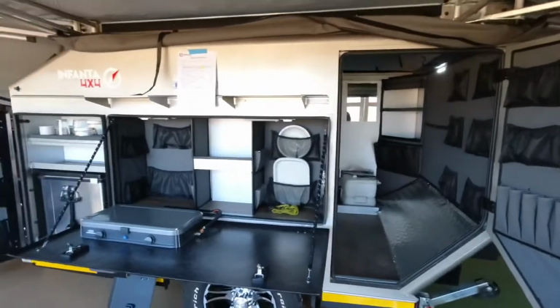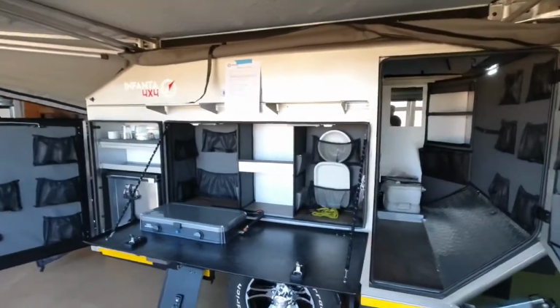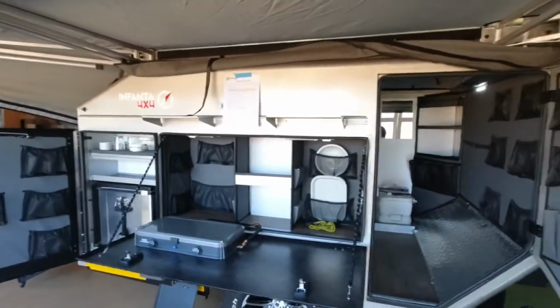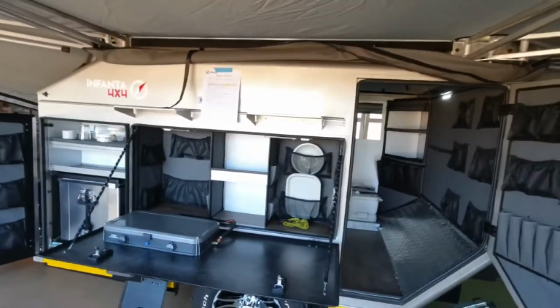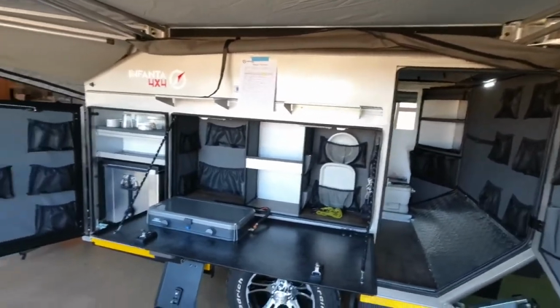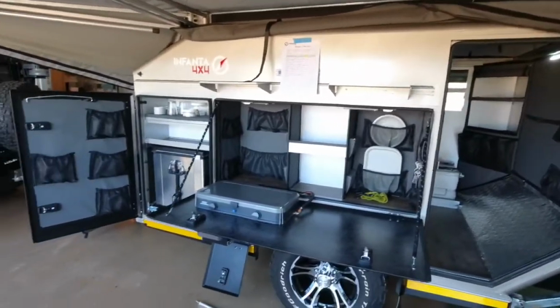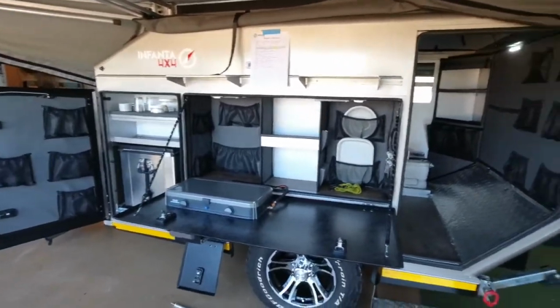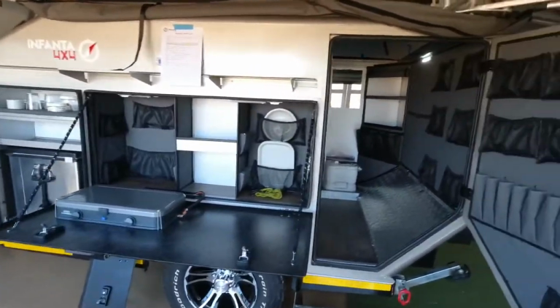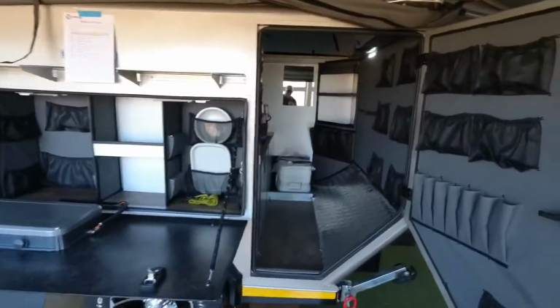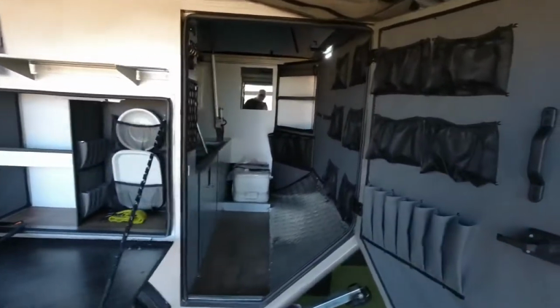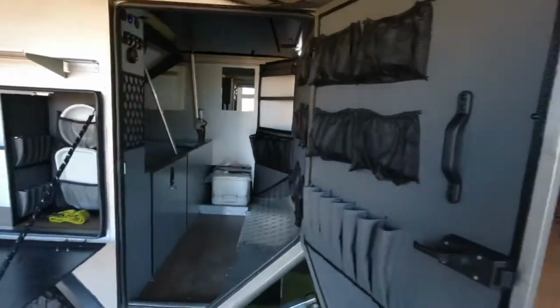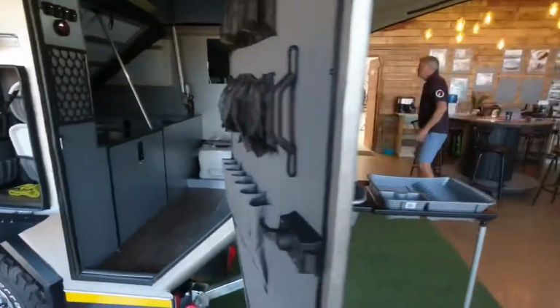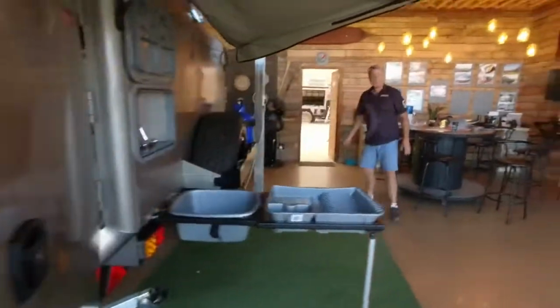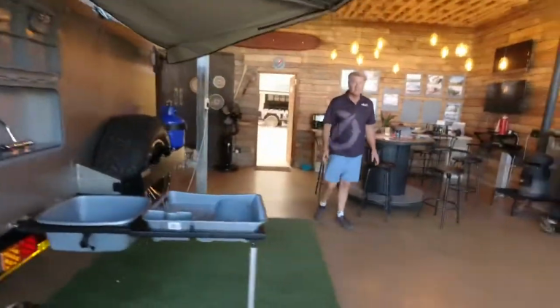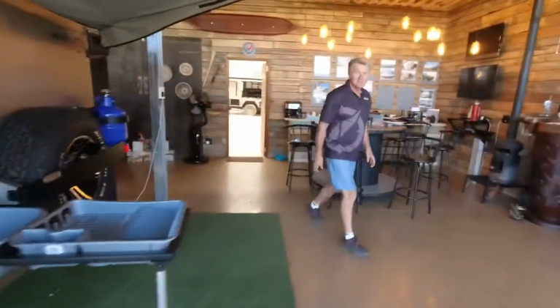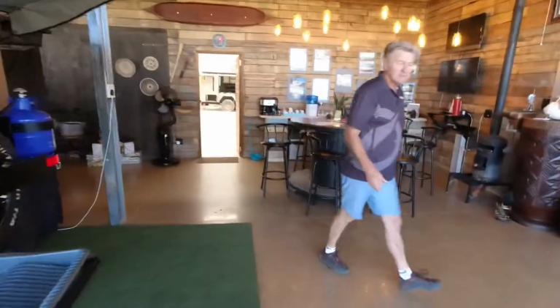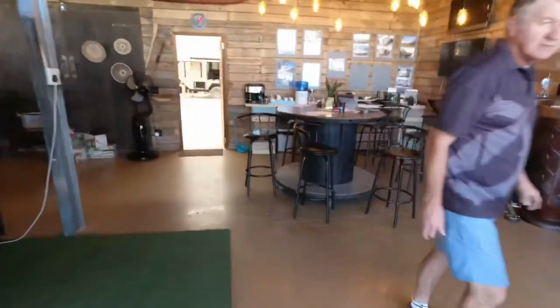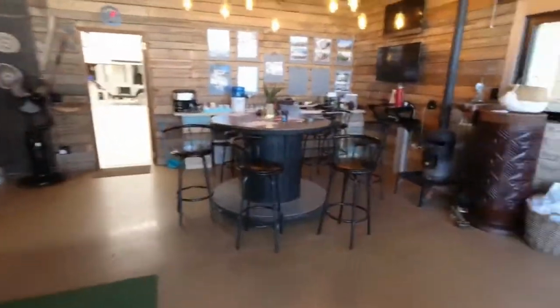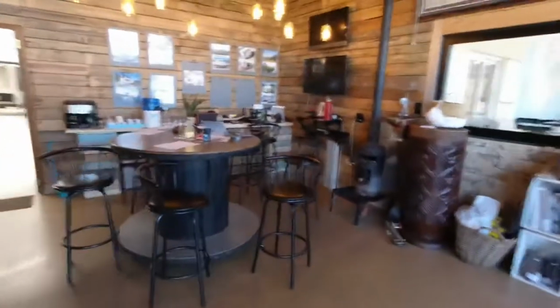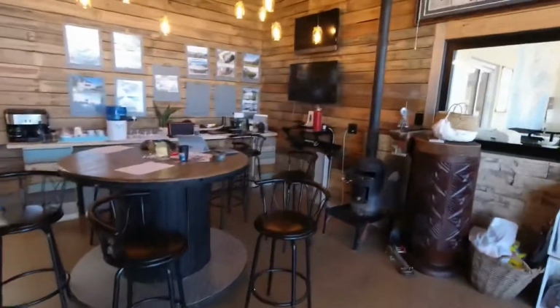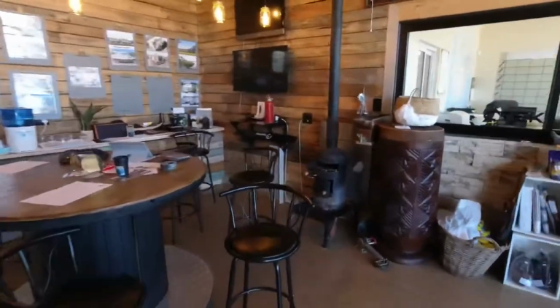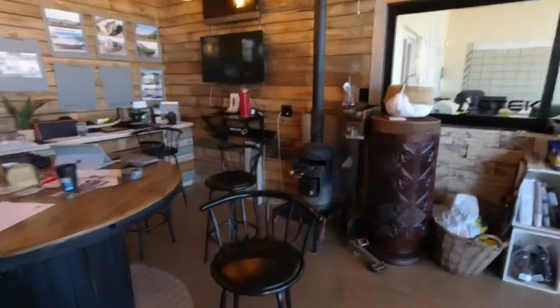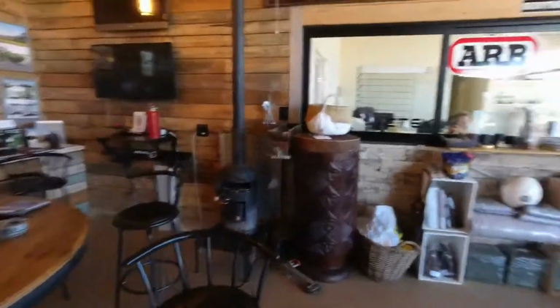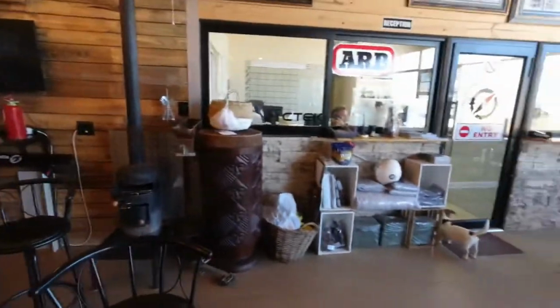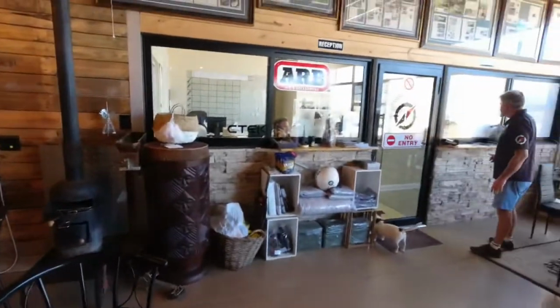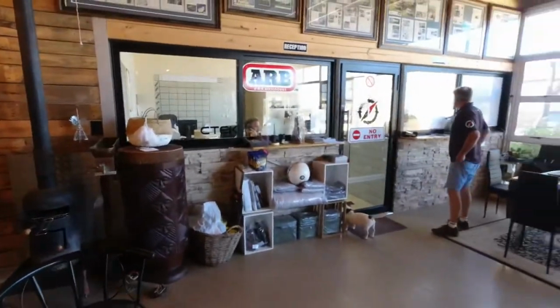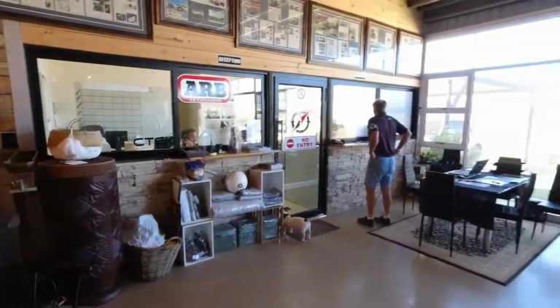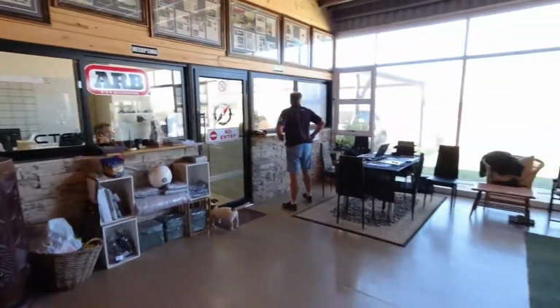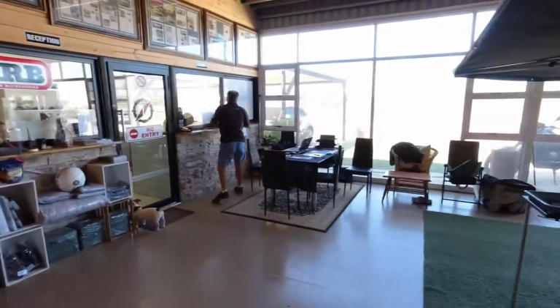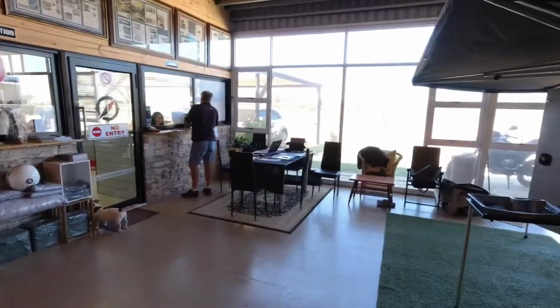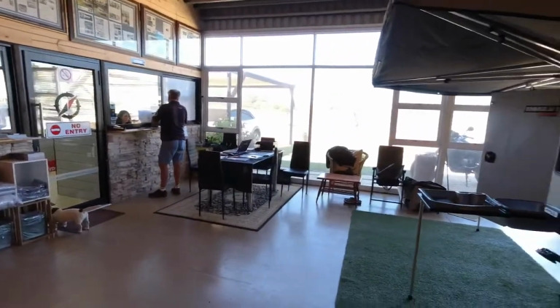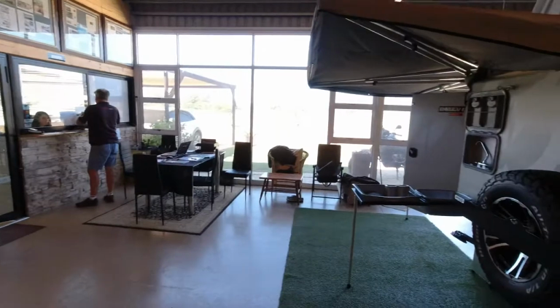The Nkulu 1 is back in the showroom now after being exhibited at the show. I've got some footage on this inside and out. Pretty much this is the office here — a little reception area and the office through there, it's all busy.